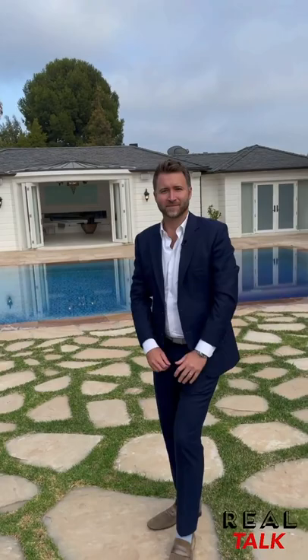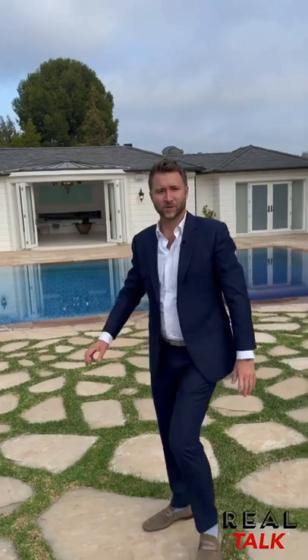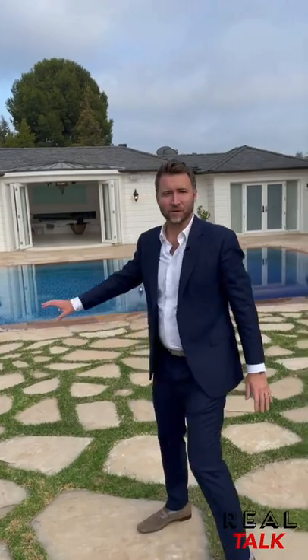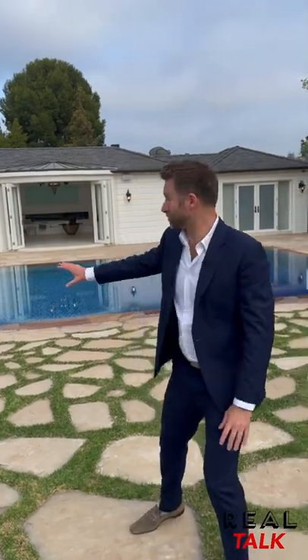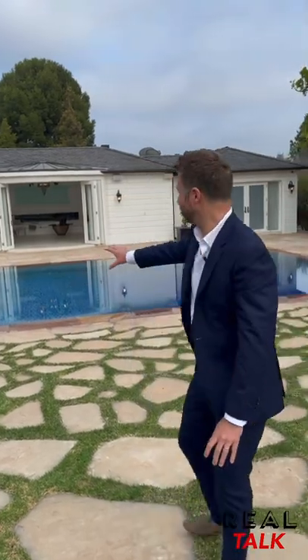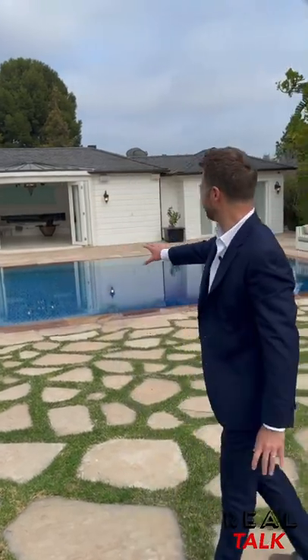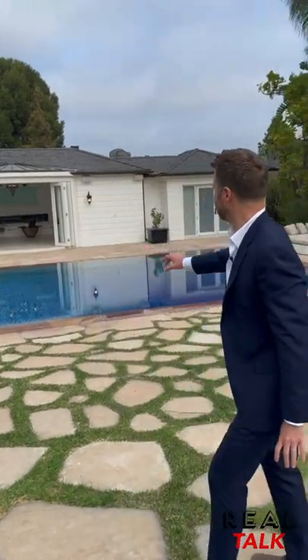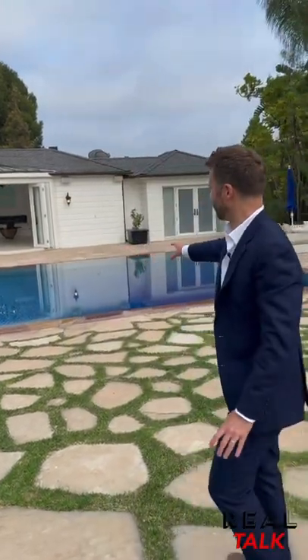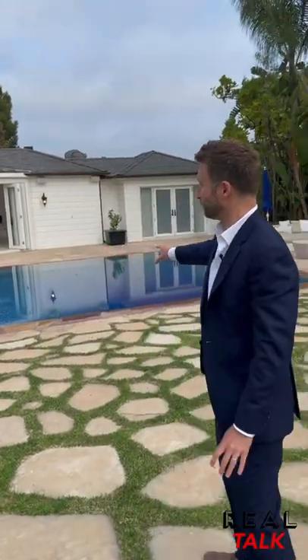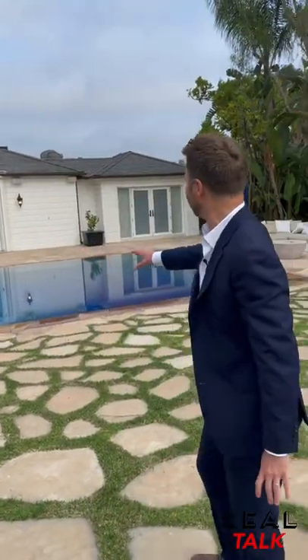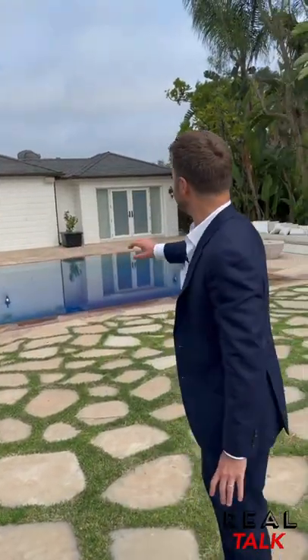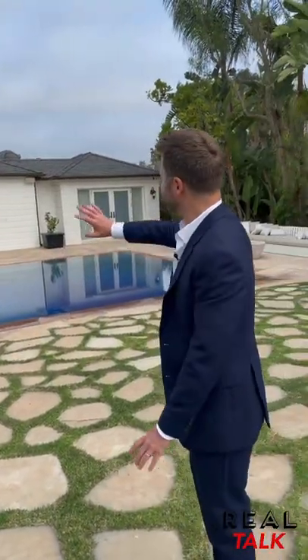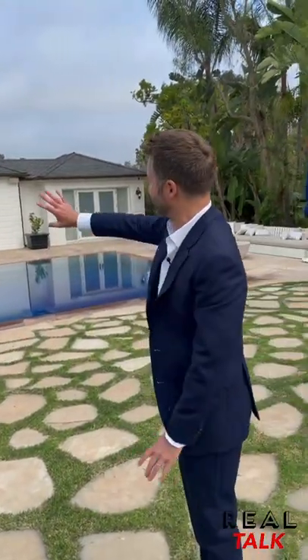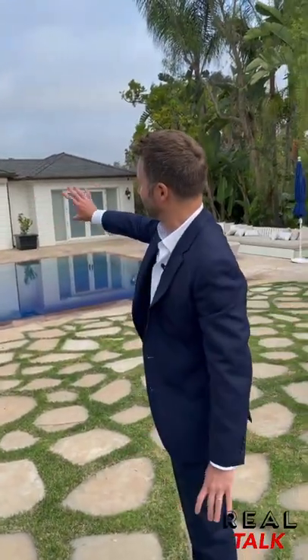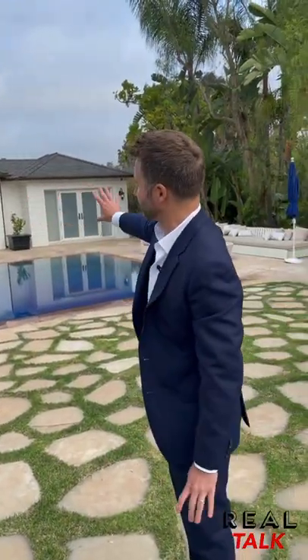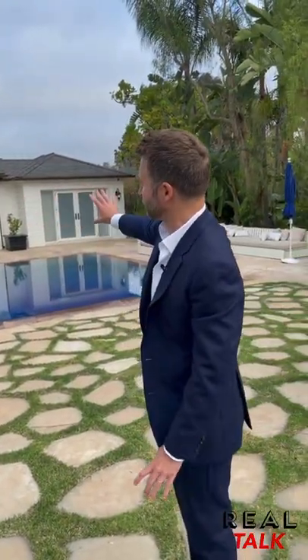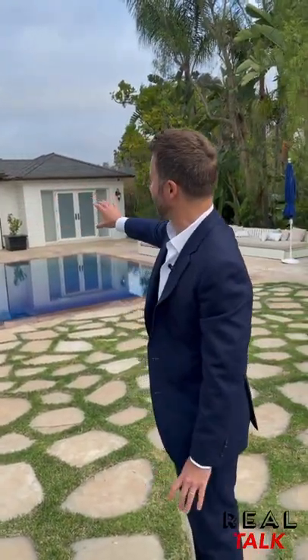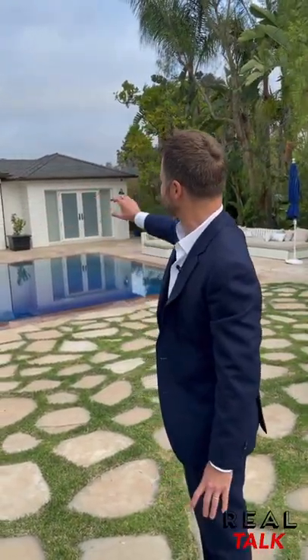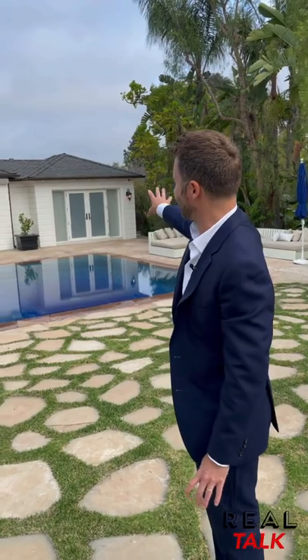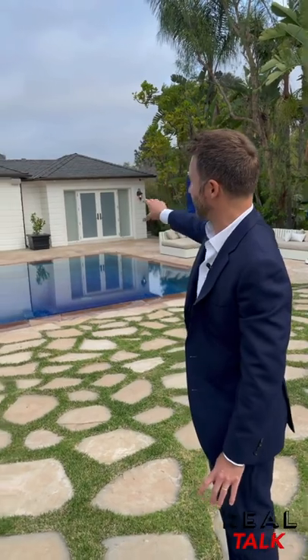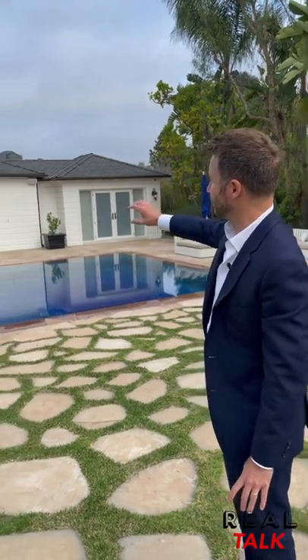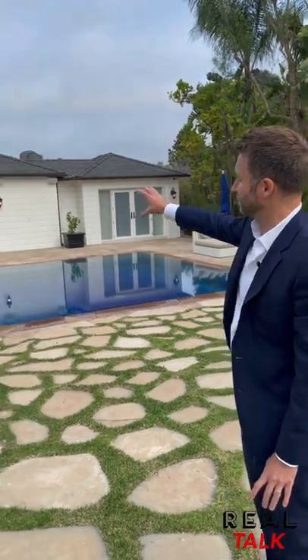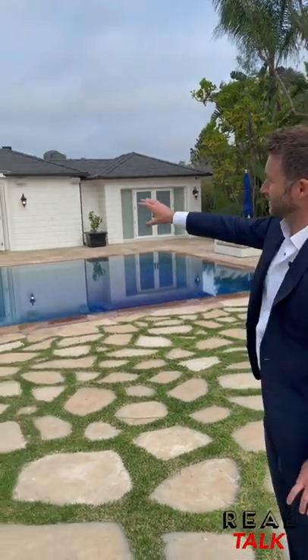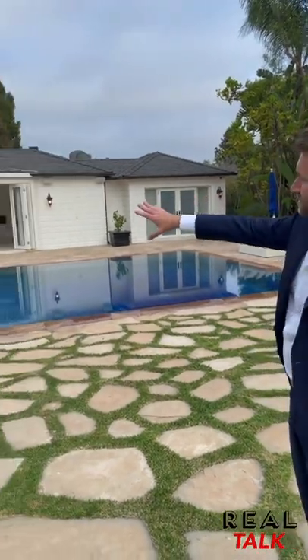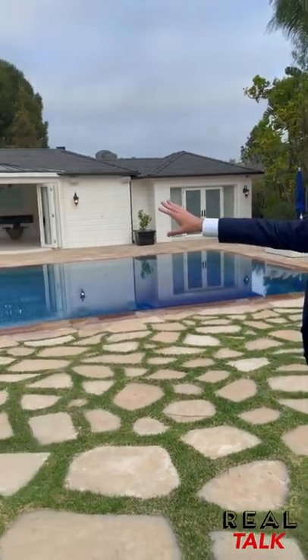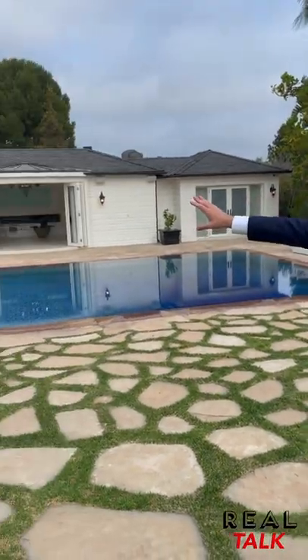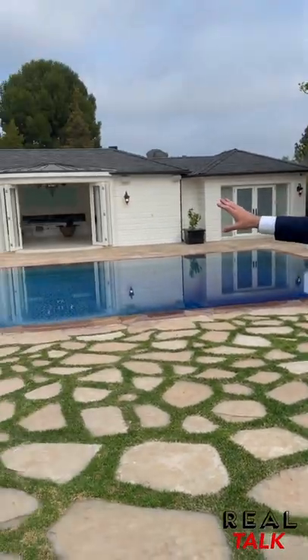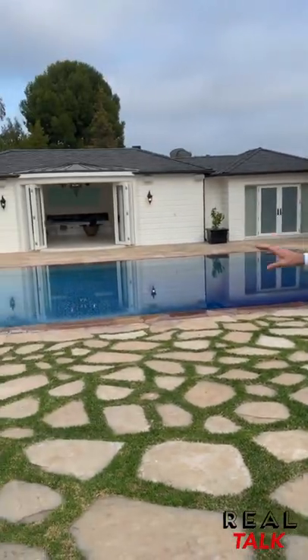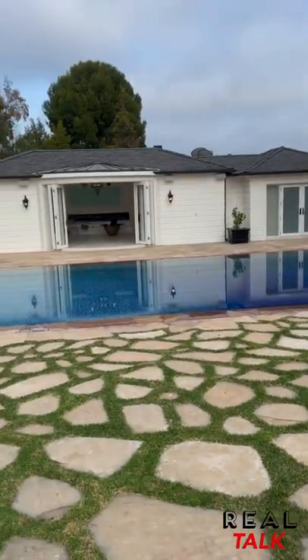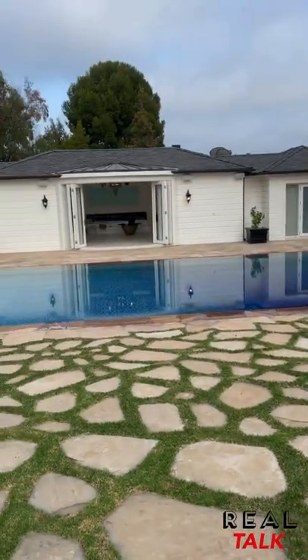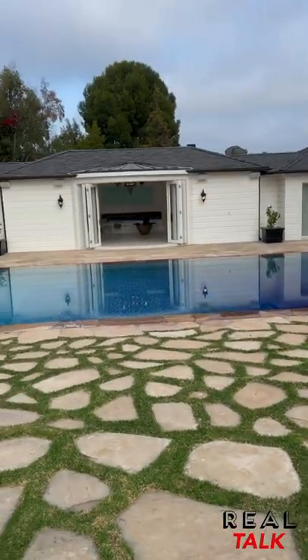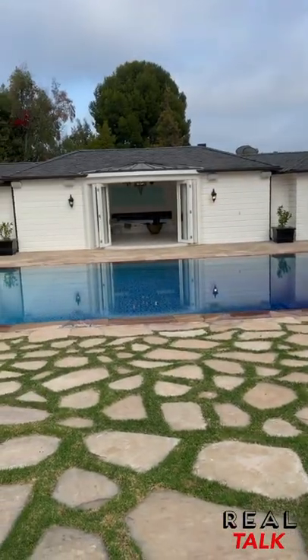Here we have this beautiful pool with great blue tile, as a backdrop against this gorgeous pool house with a guest bedroom and flex space. And you have this beautiful hammam that Luba Azria created herself.